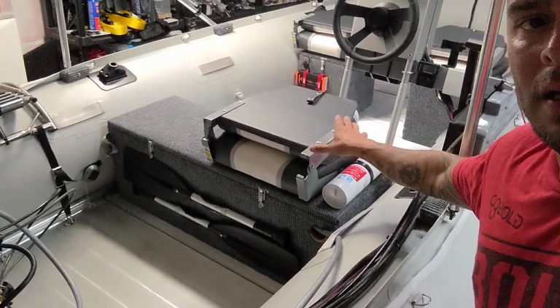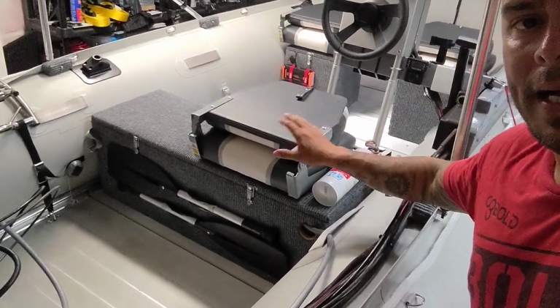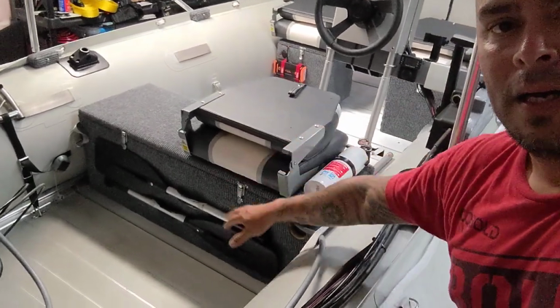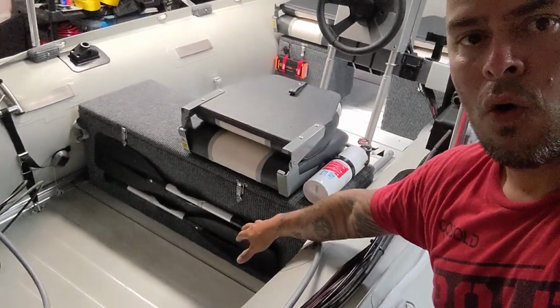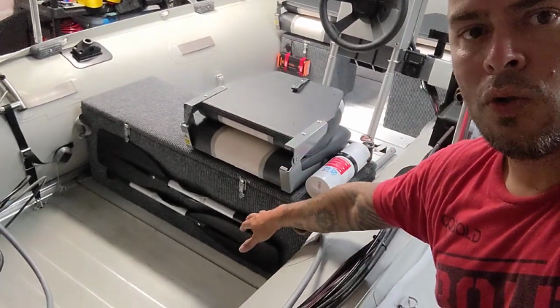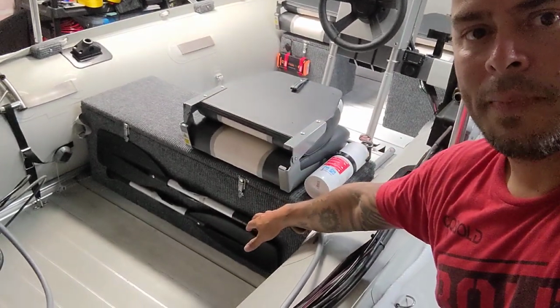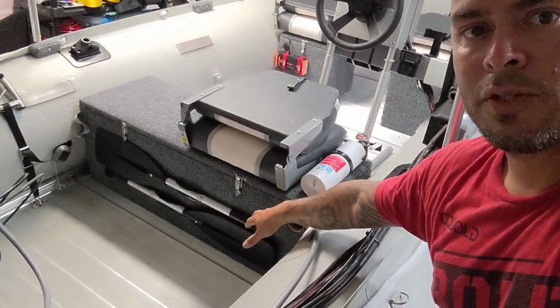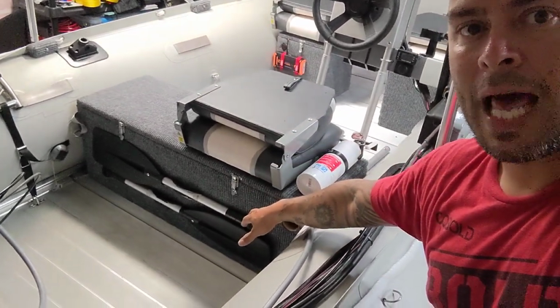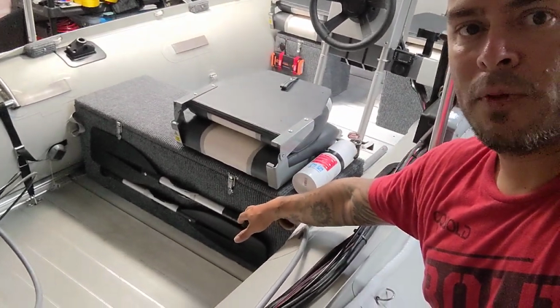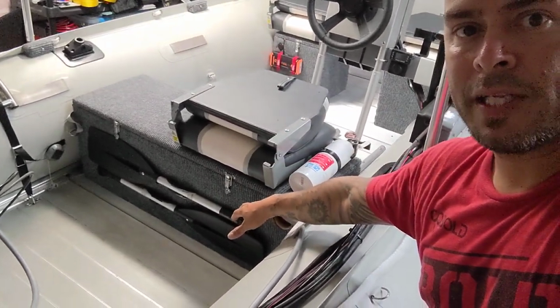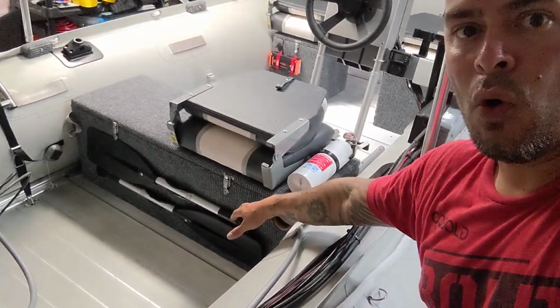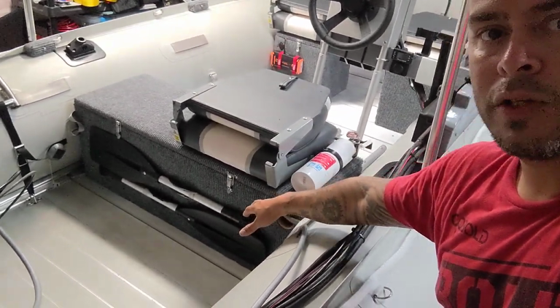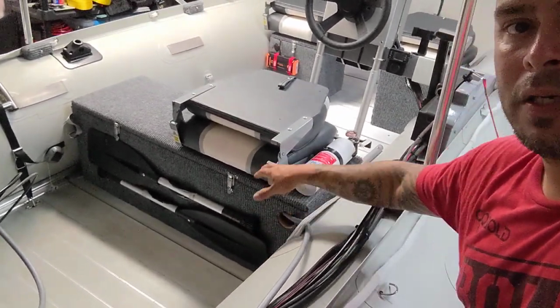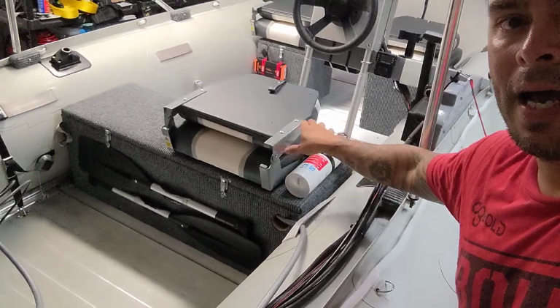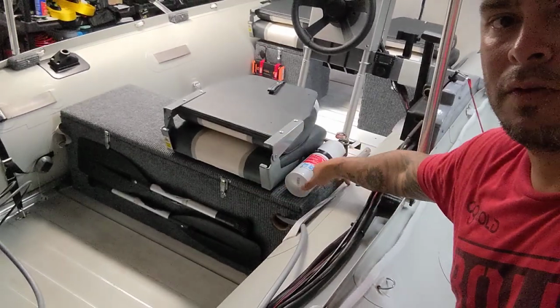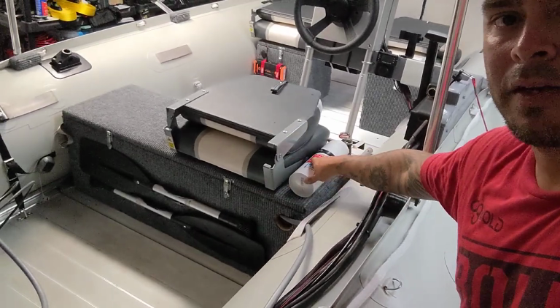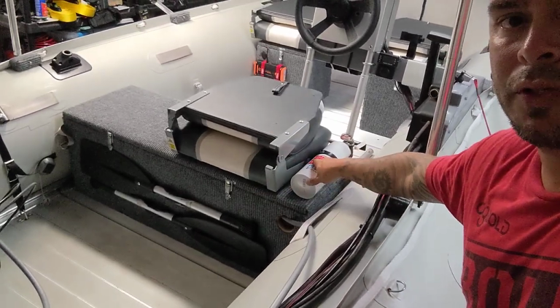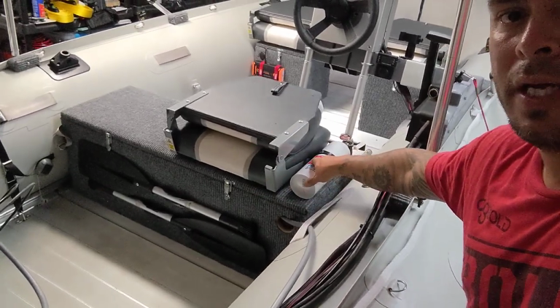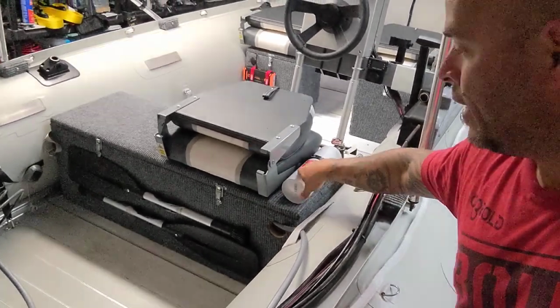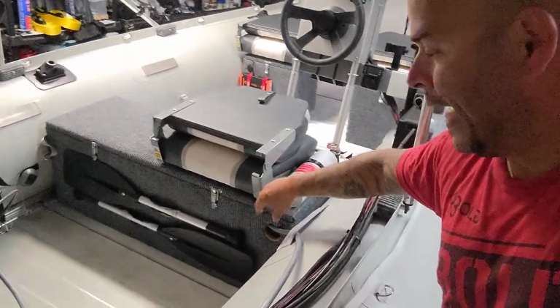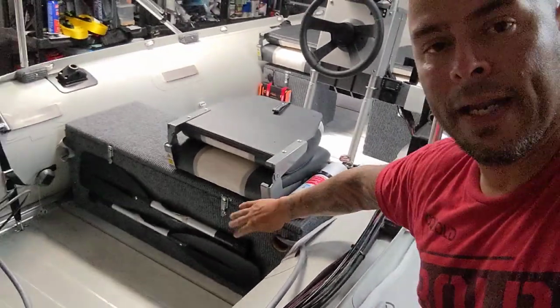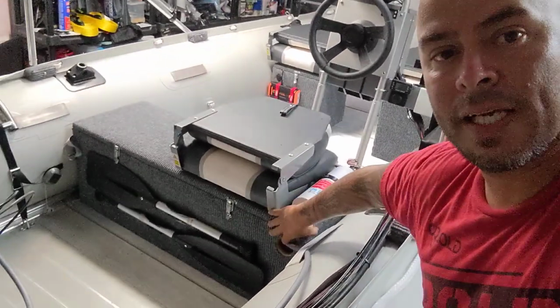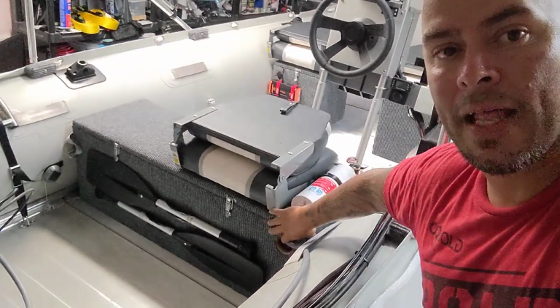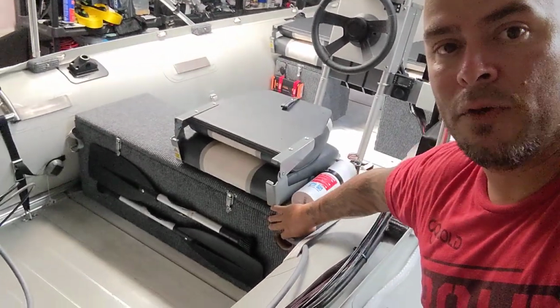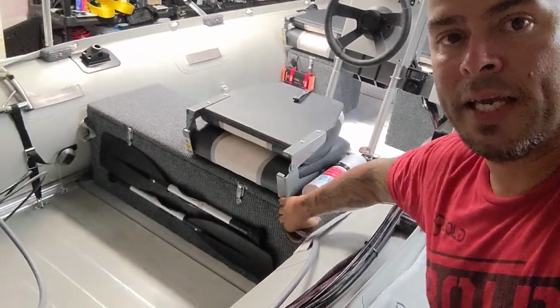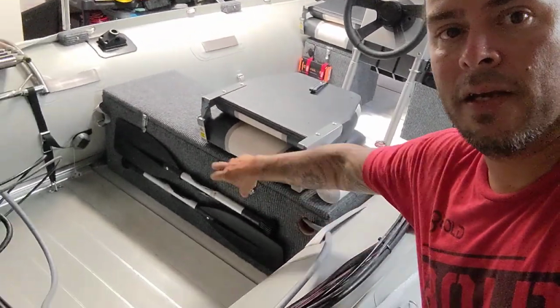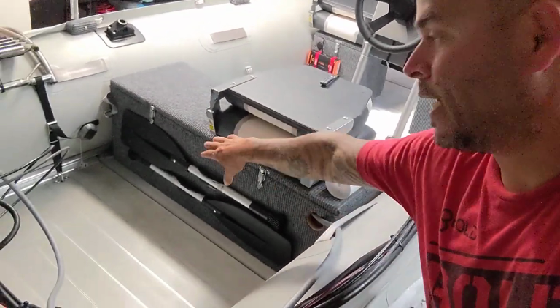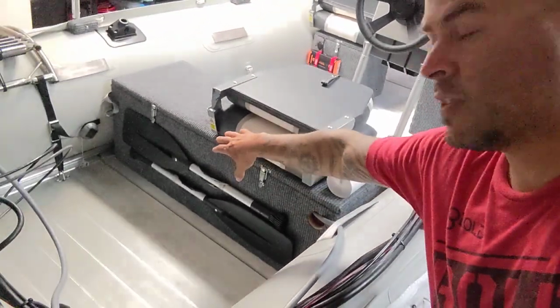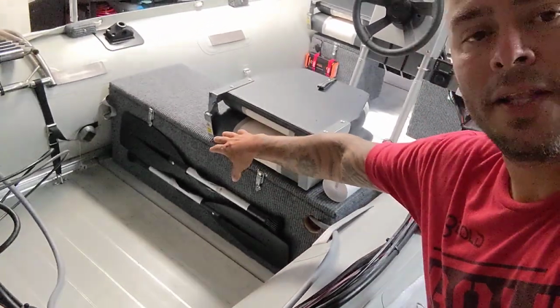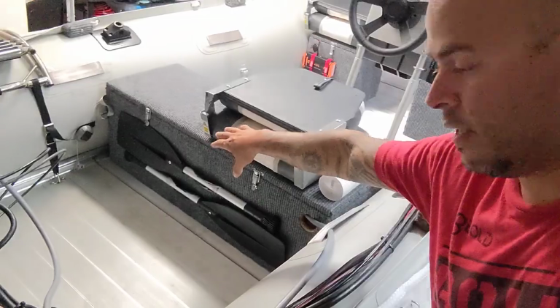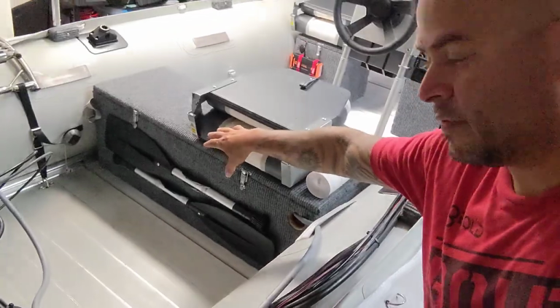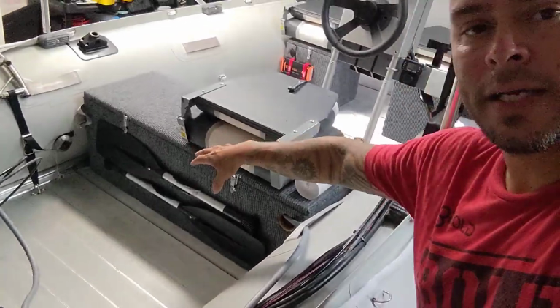I got the oar holders in the back, which are collapsible extendable oars. I have a fire extinguisher and six gallon fuel tank here, and on the other side three life jackets.